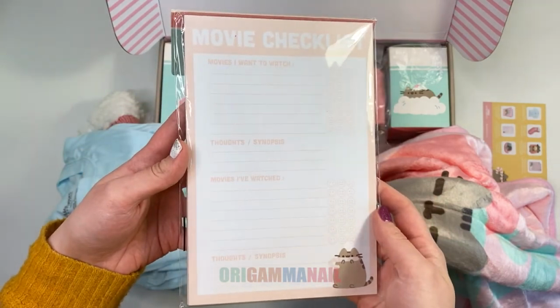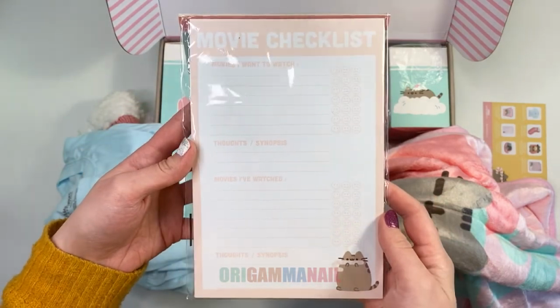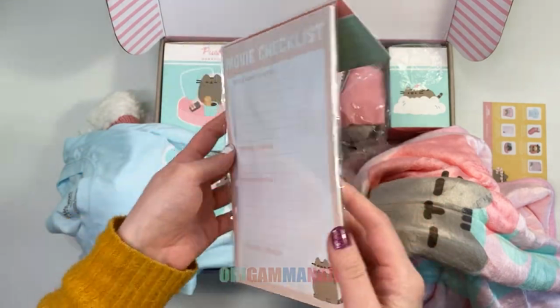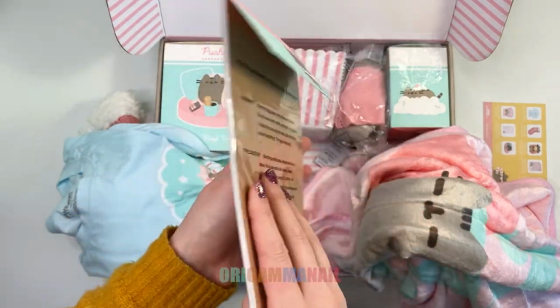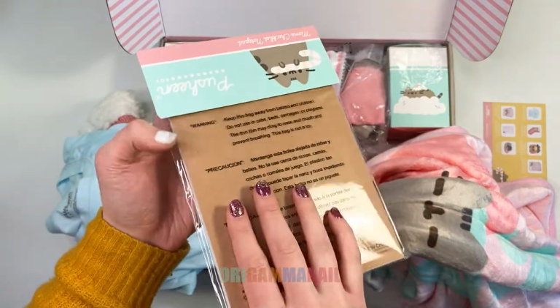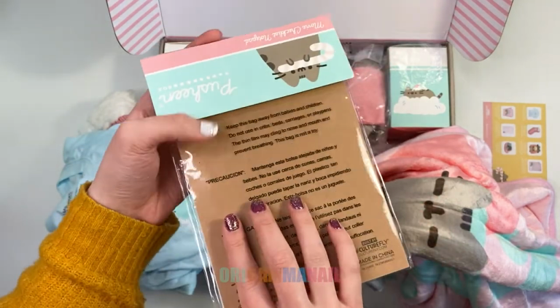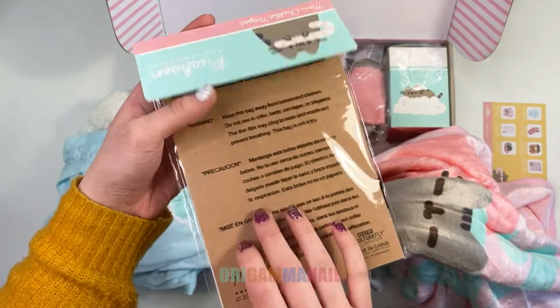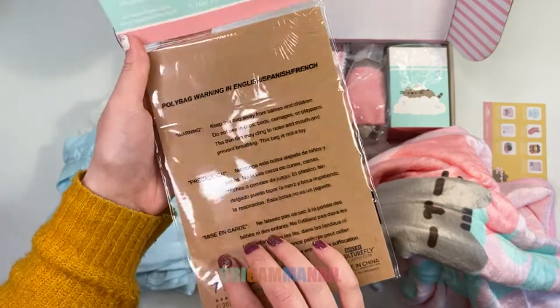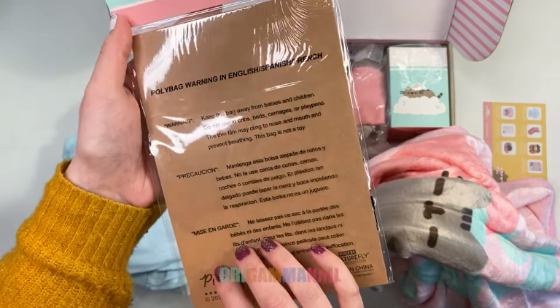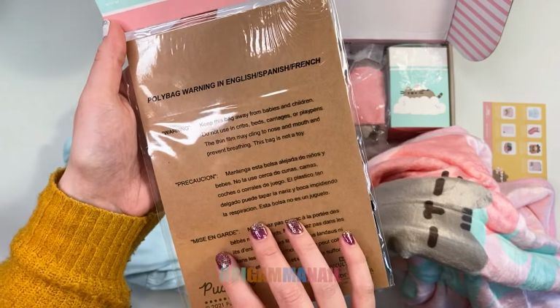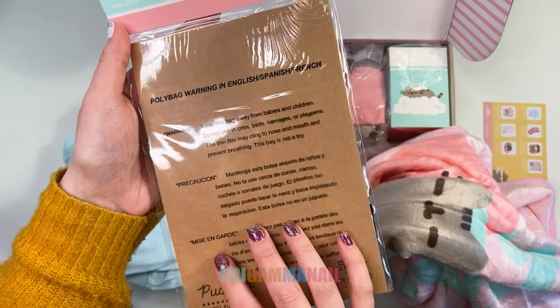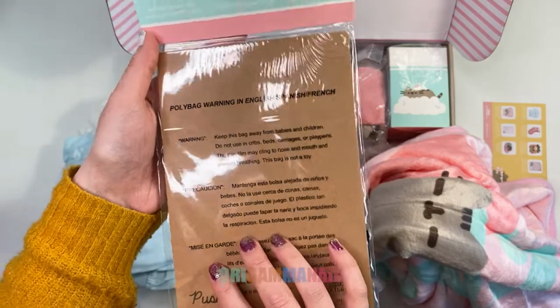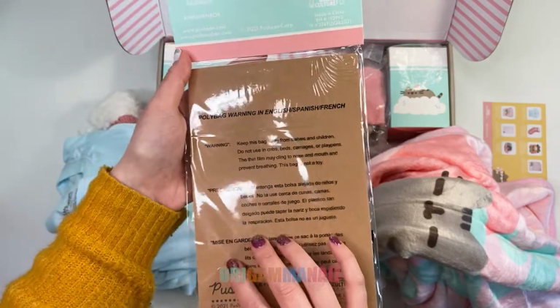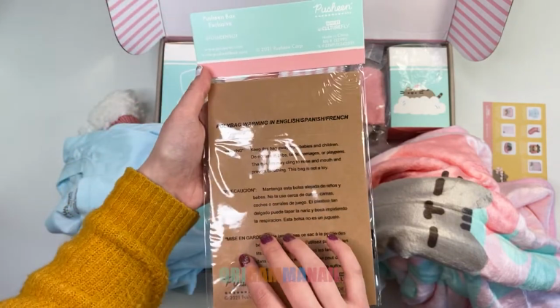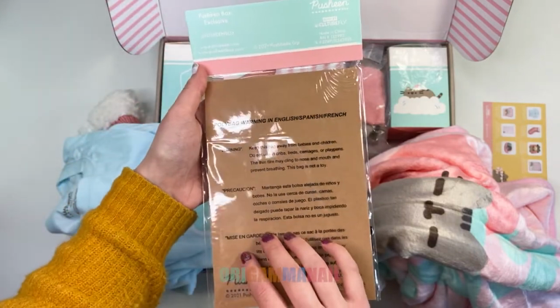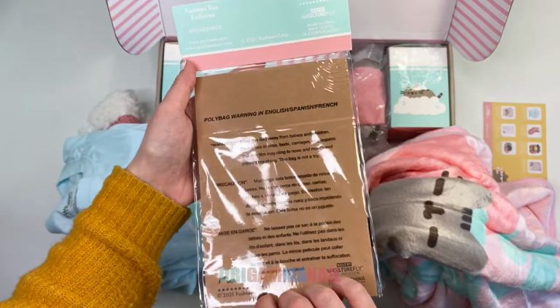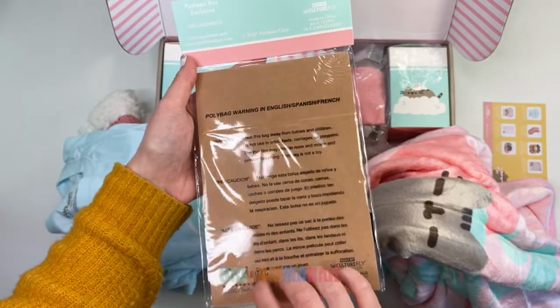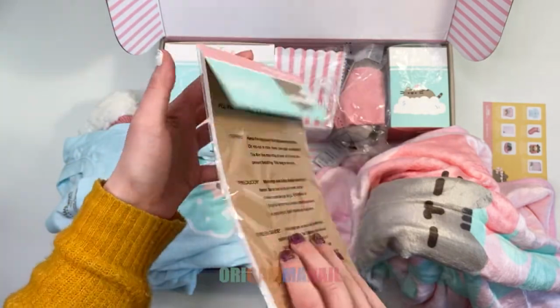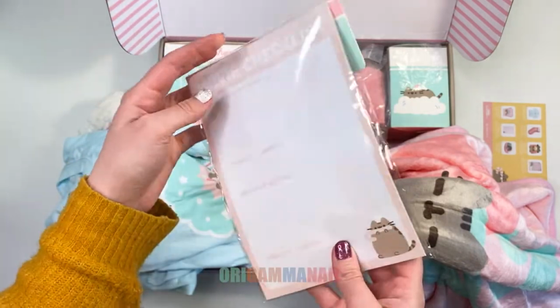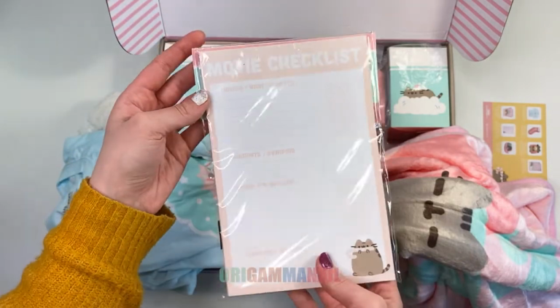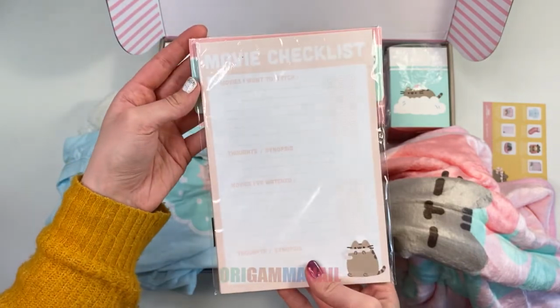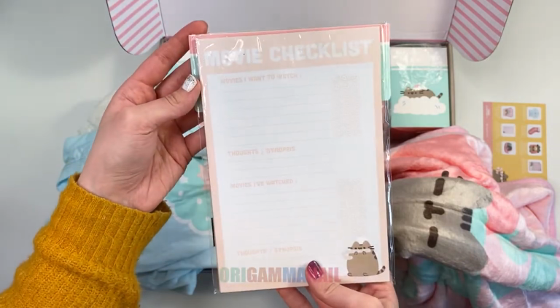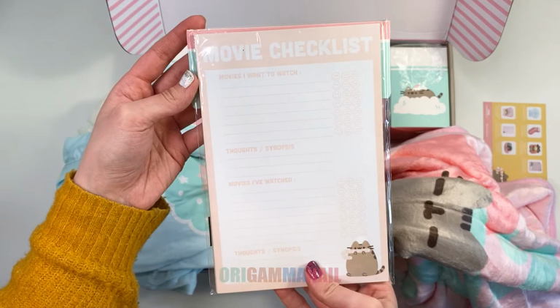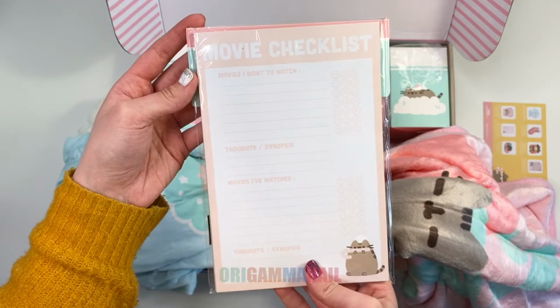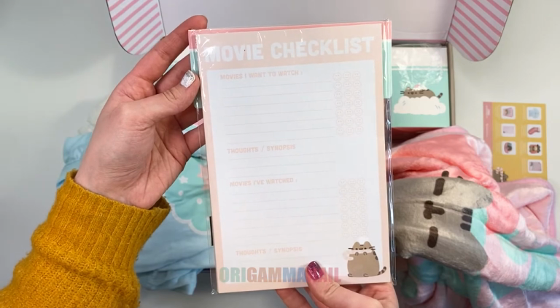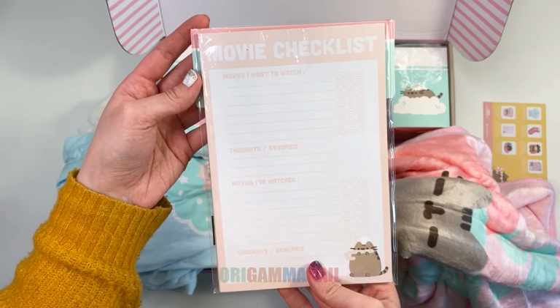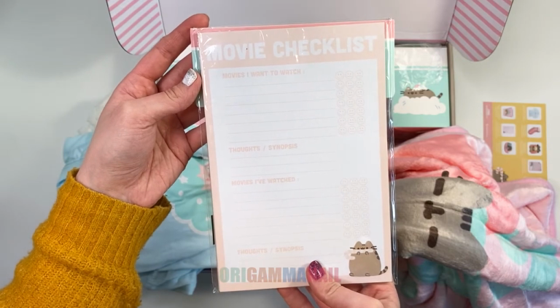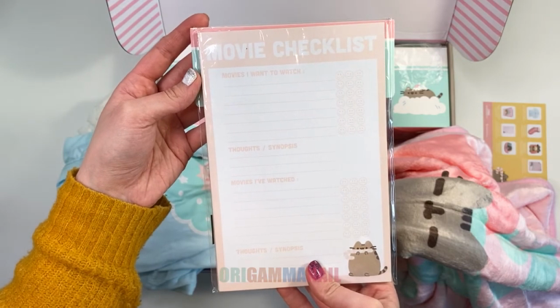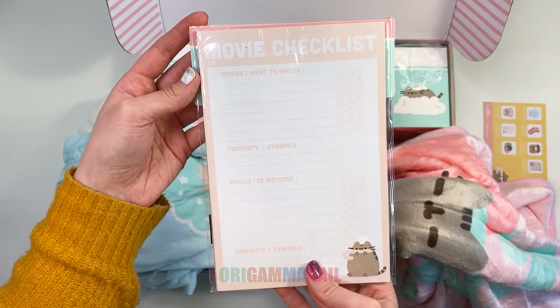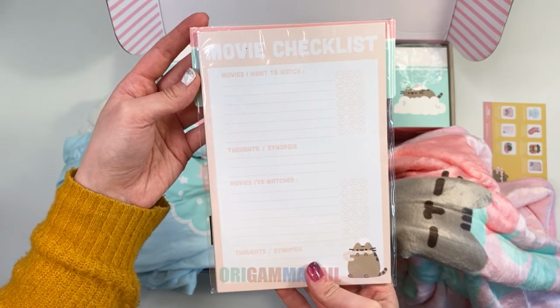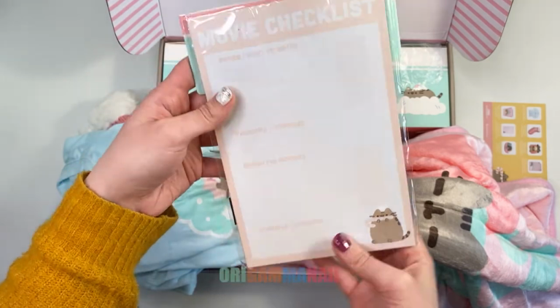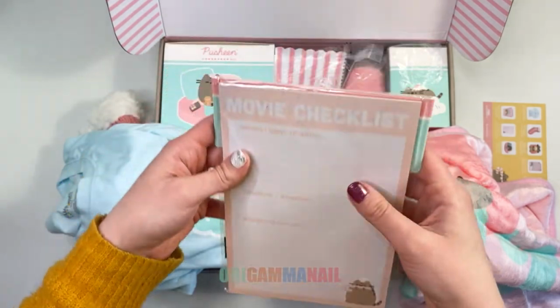A movie checklist notepad — here you can list movies you want to watch and movies you've watched and give them smileys. I'm not sure how this notepad is supposed to be used exactly, but if you have an idea let me know.